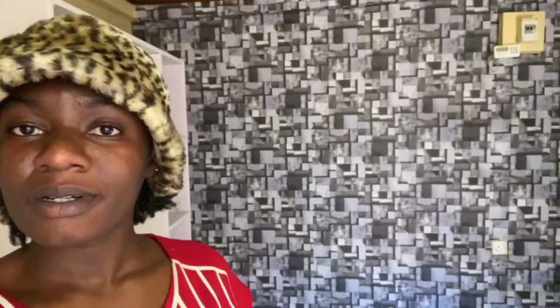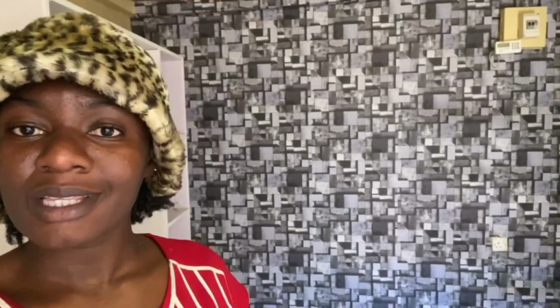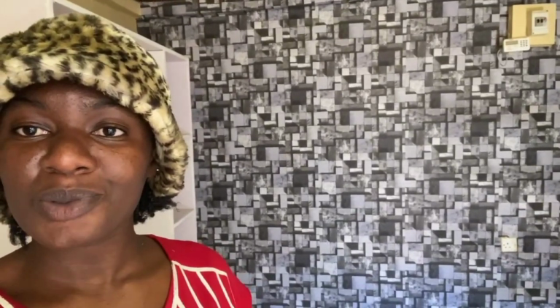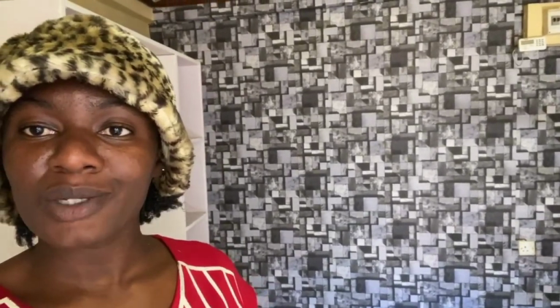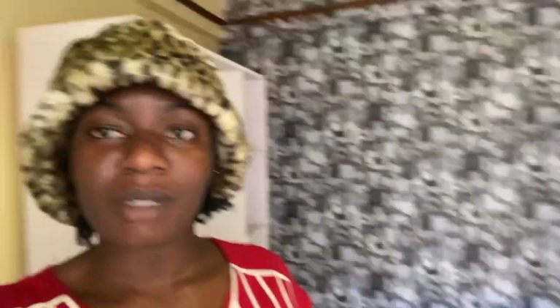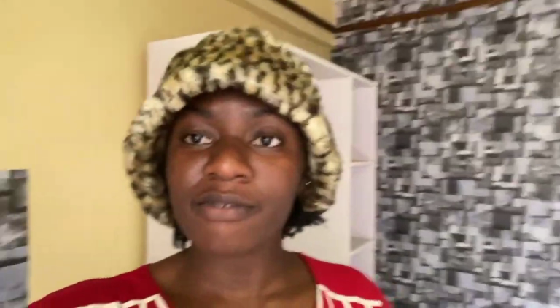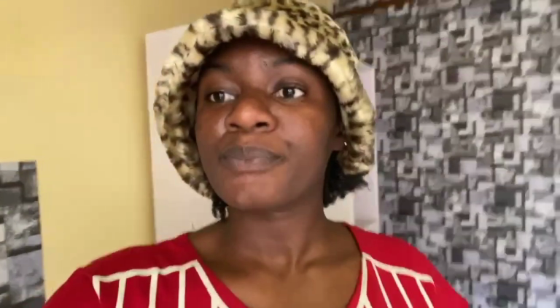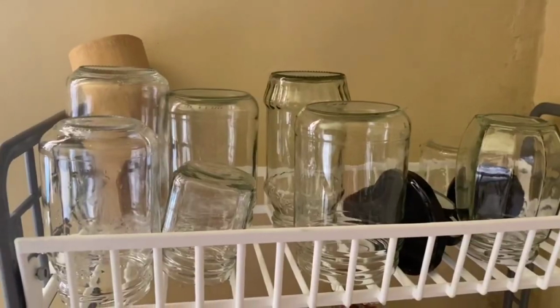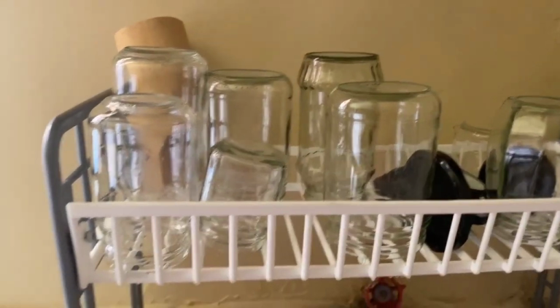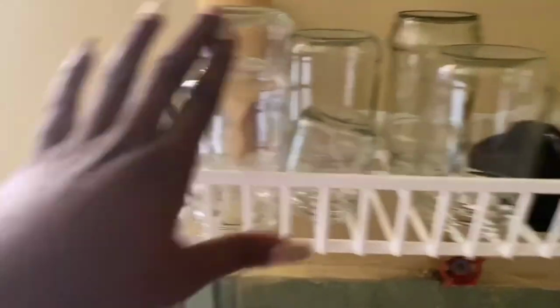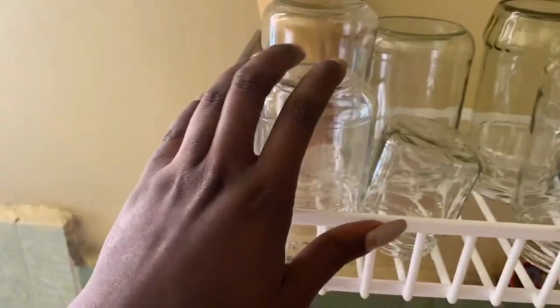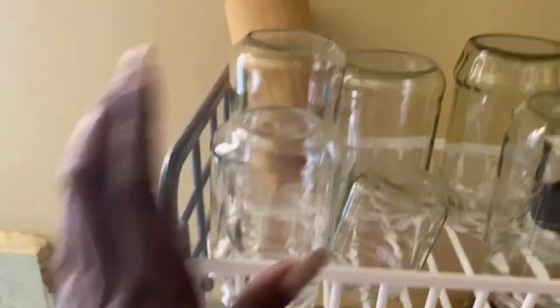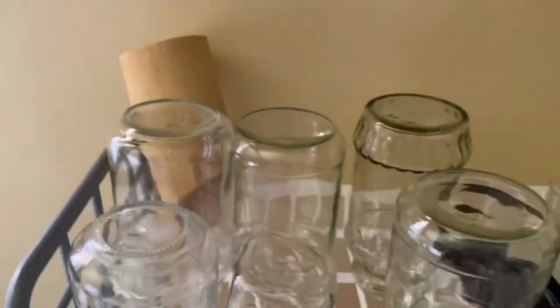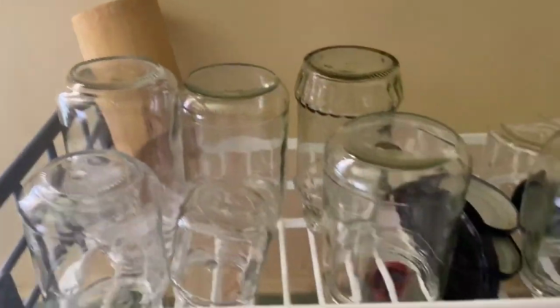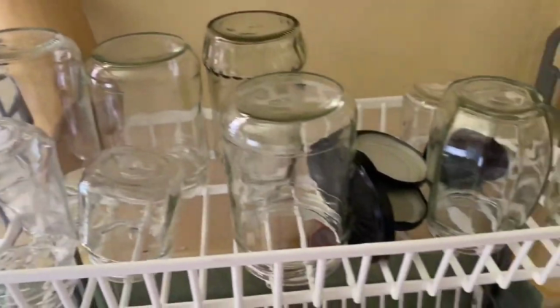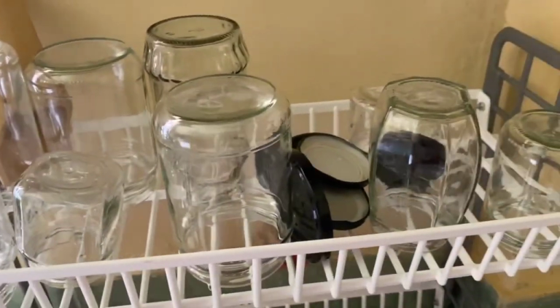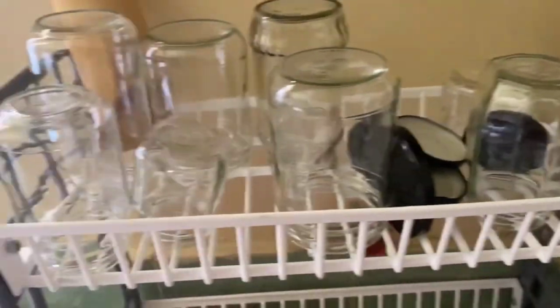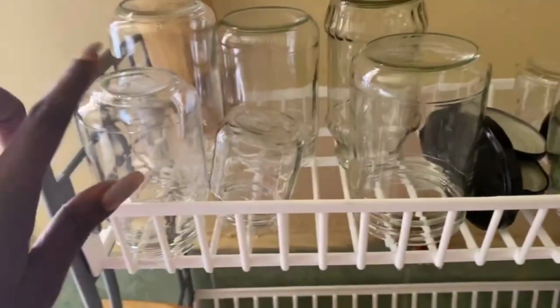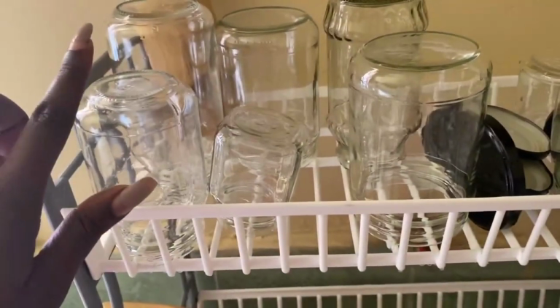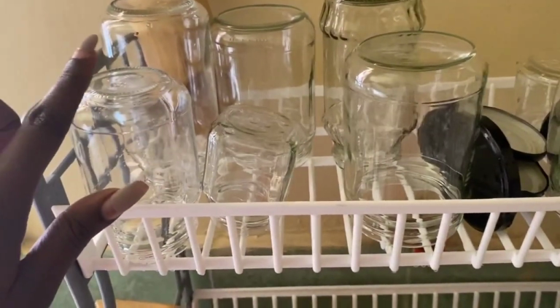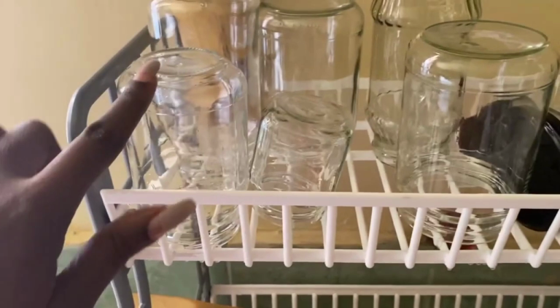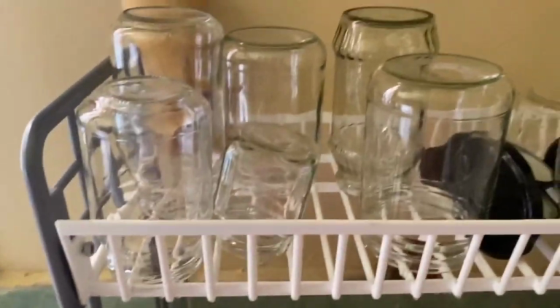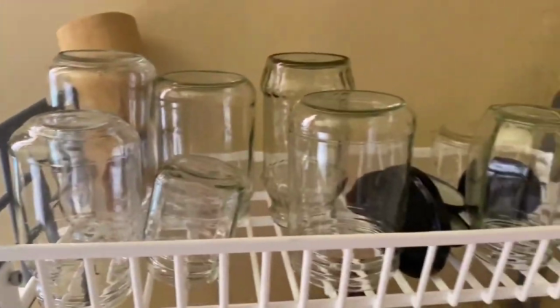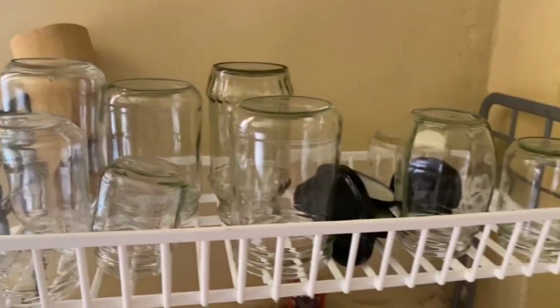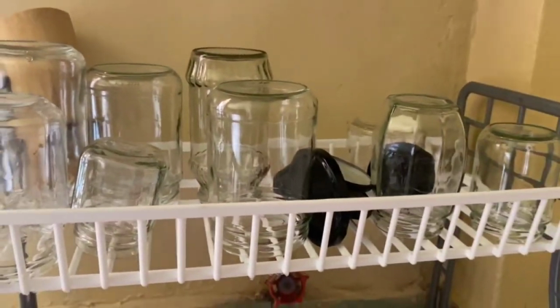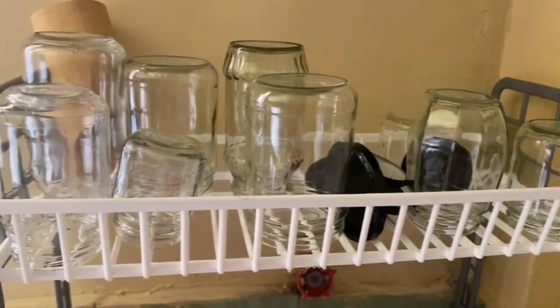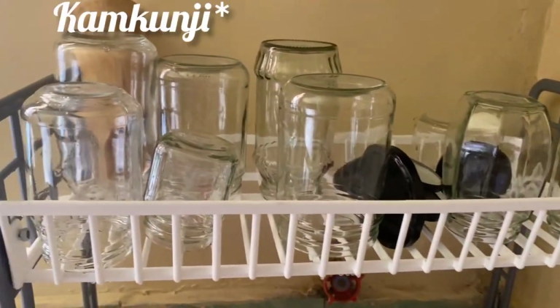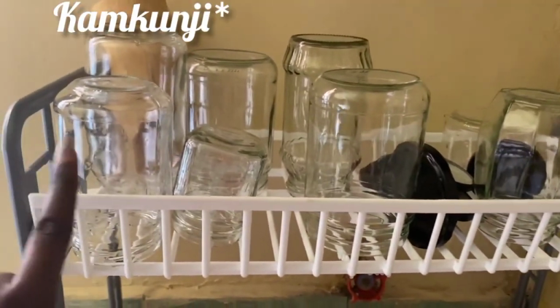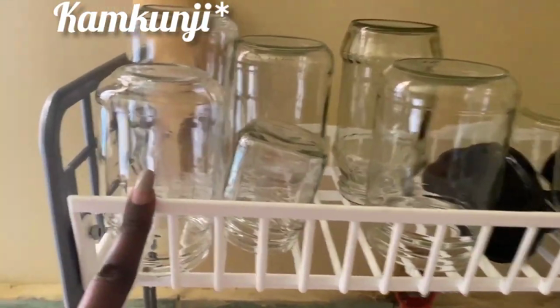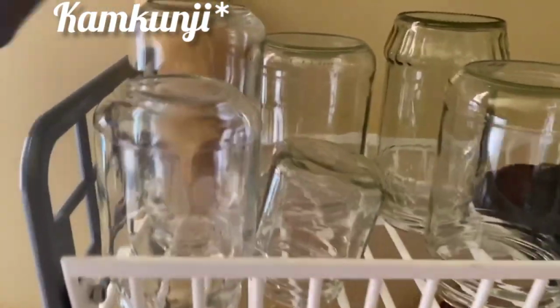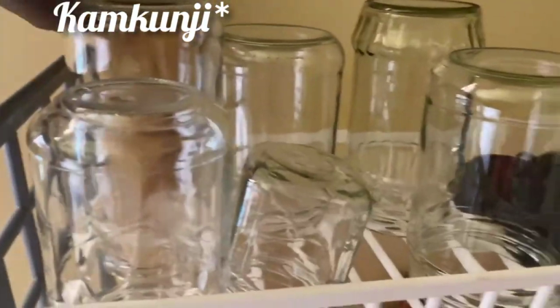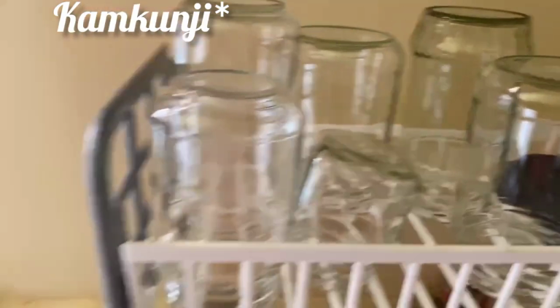So I got these jars — they are storage jars. I got 11 of them from Isili.